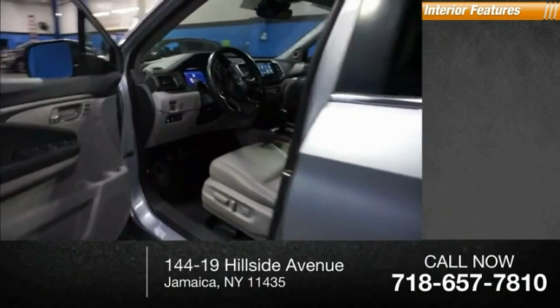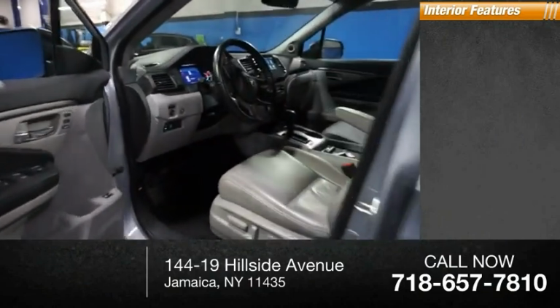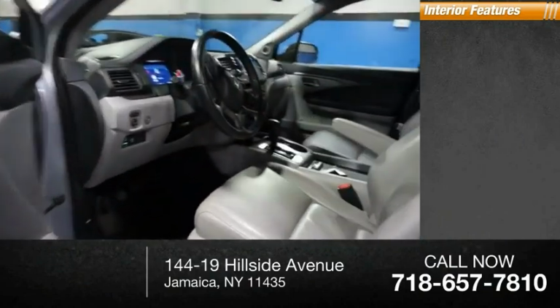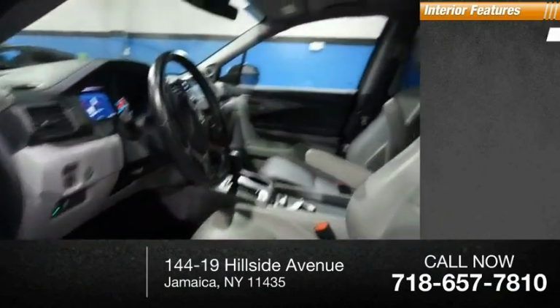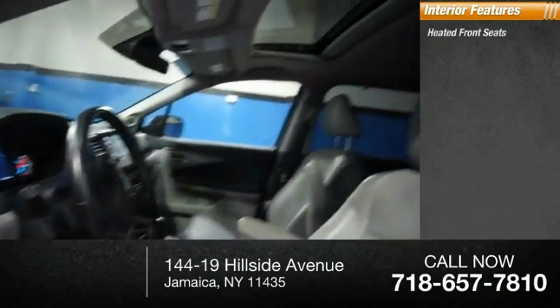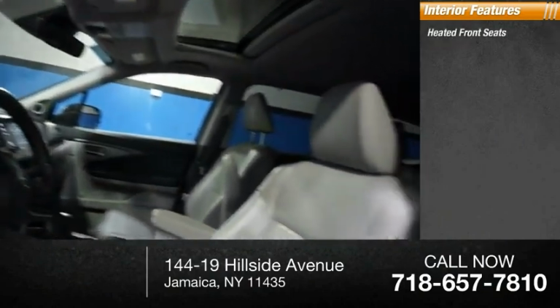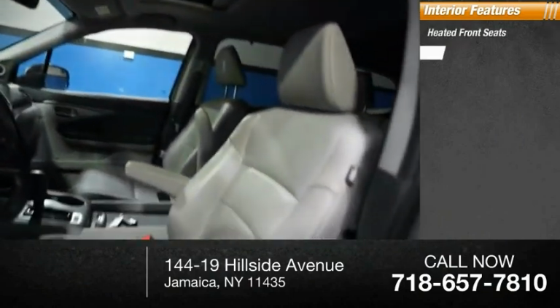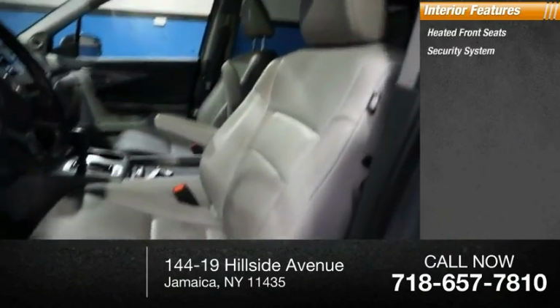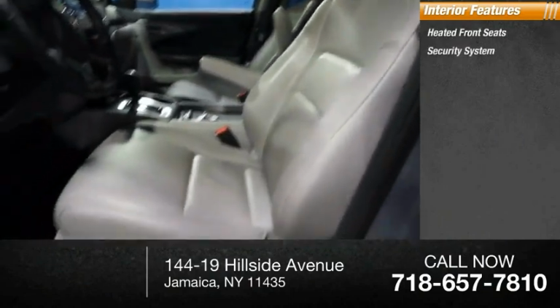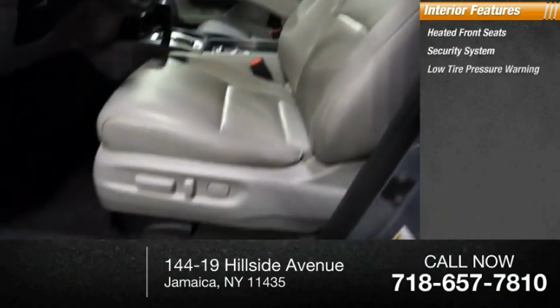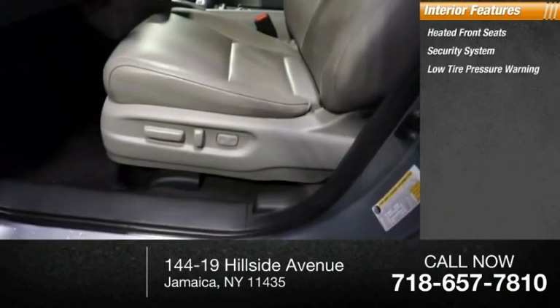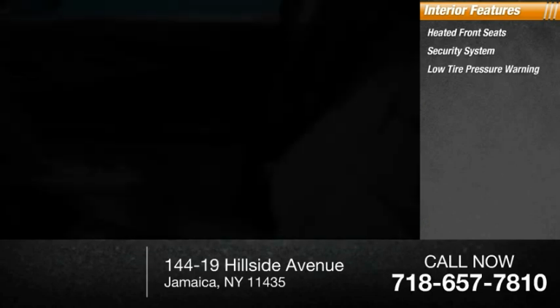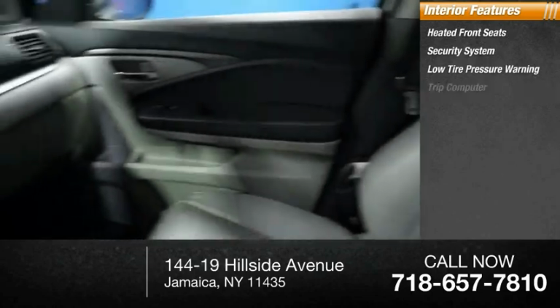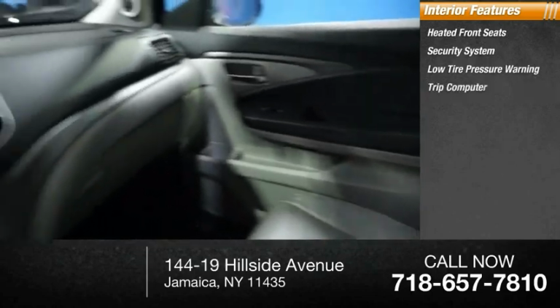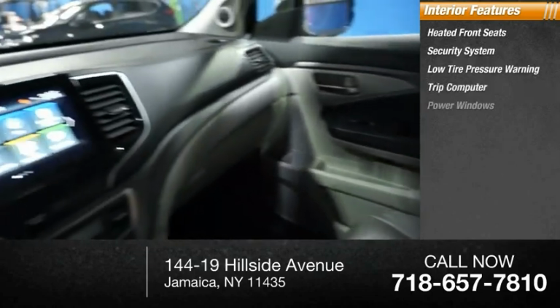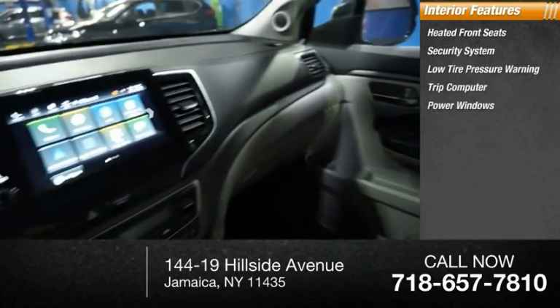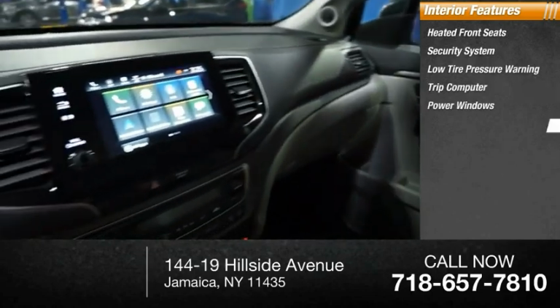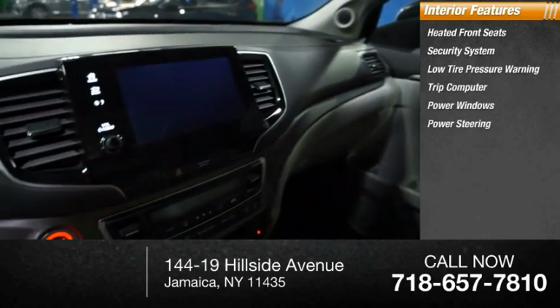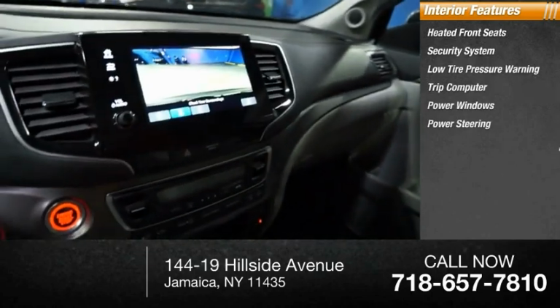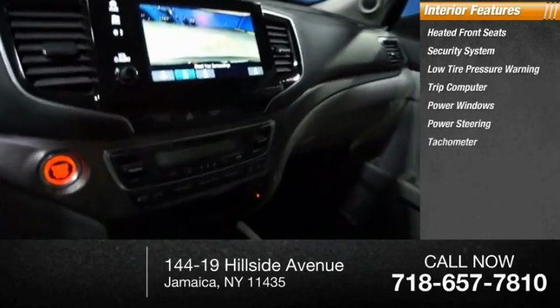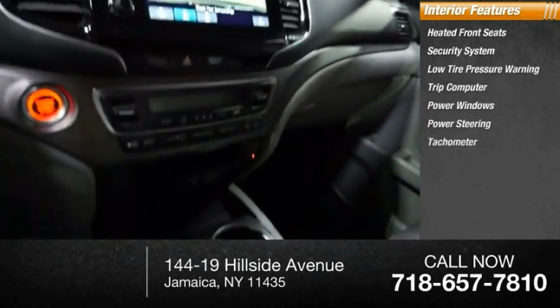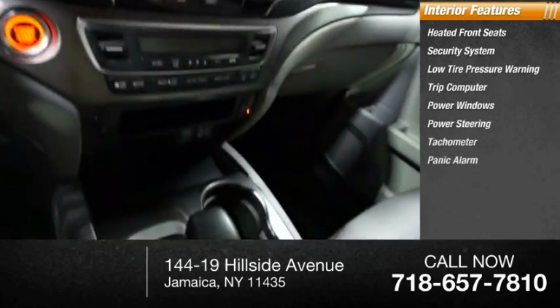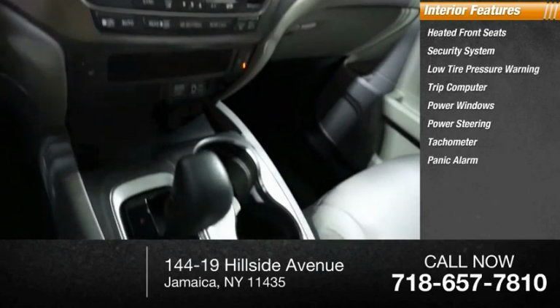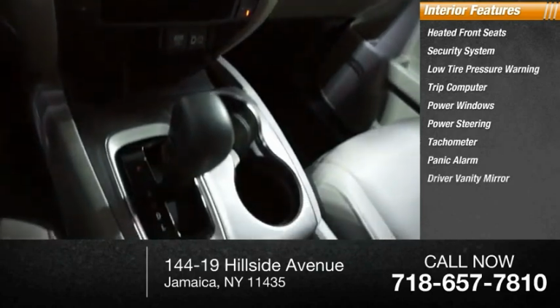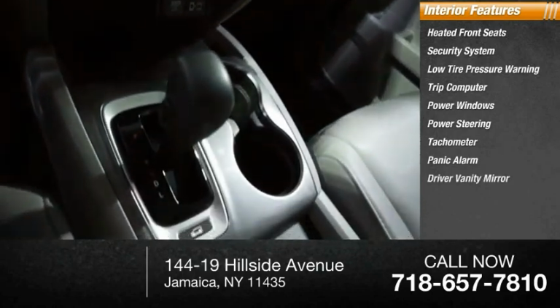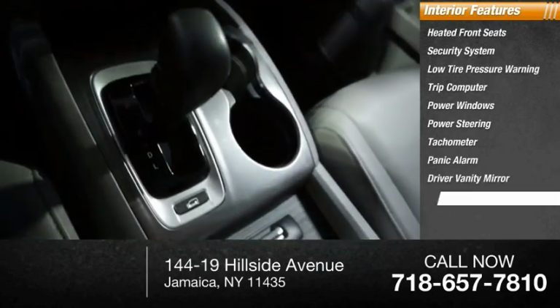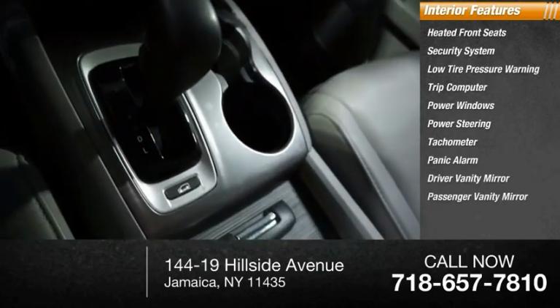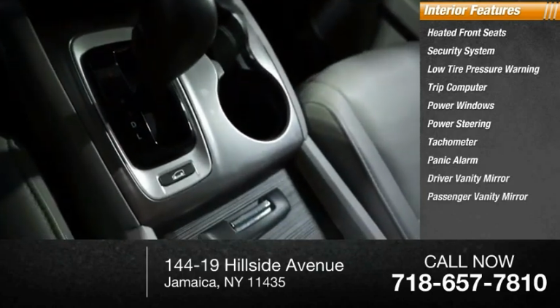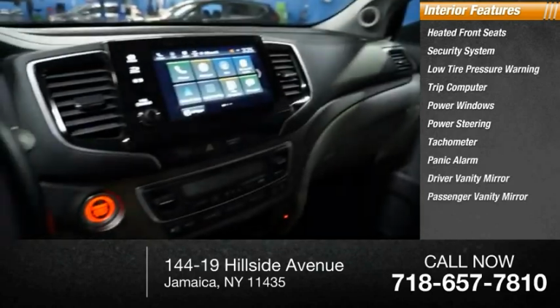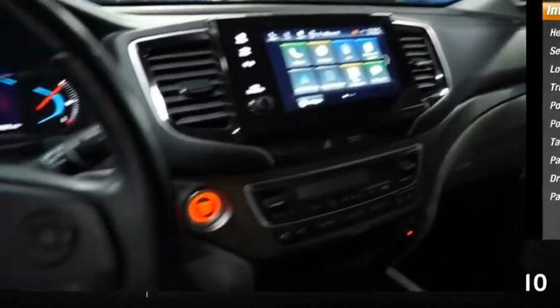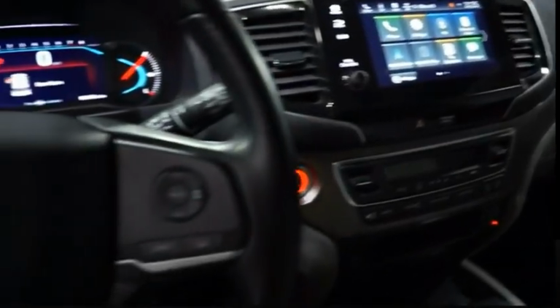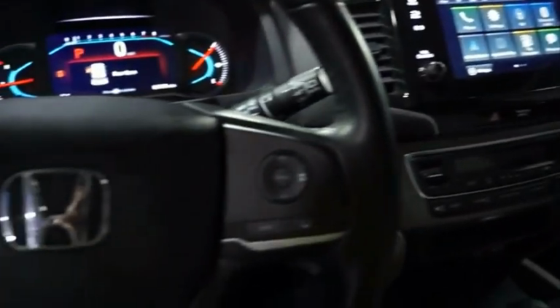Inside you'll find heated front seats, security system, low tire pressure warning, trip computer, power windows, power steering, tachometer, panic alarm, driver vanity mirror, and passenger vanity mirror. Come see the car for yourself.